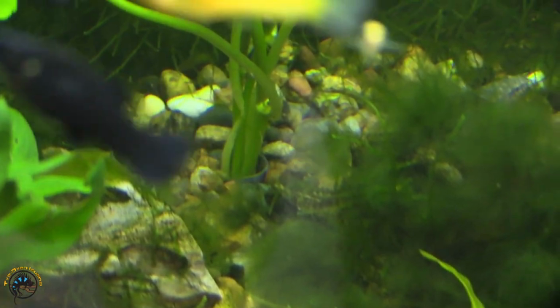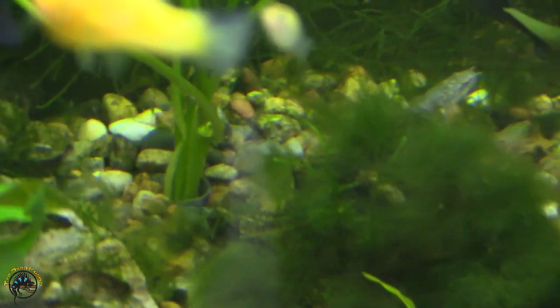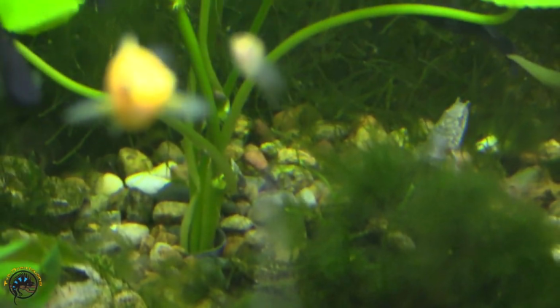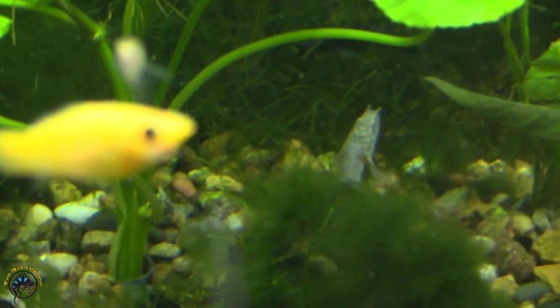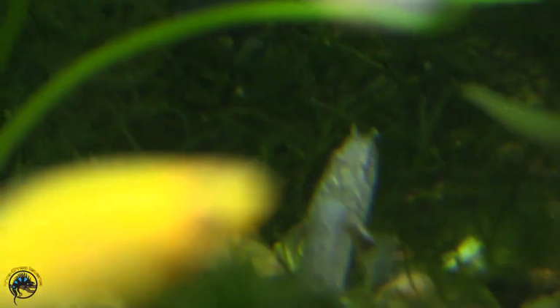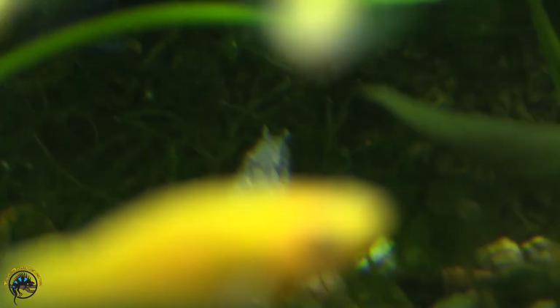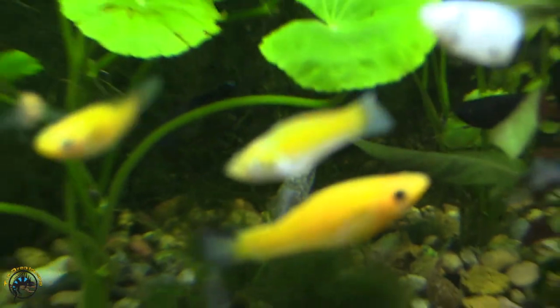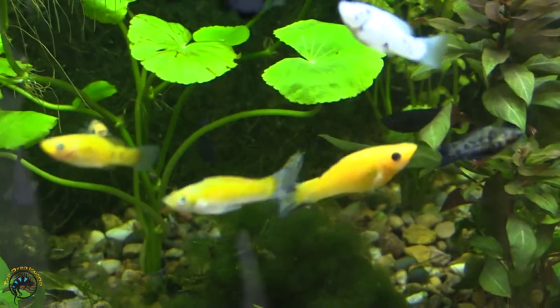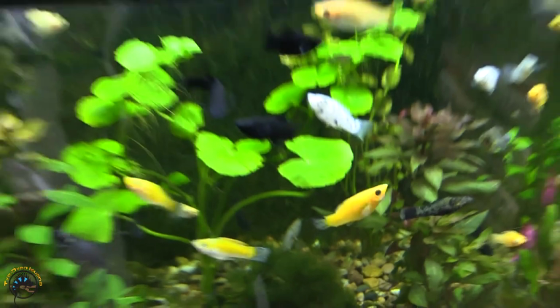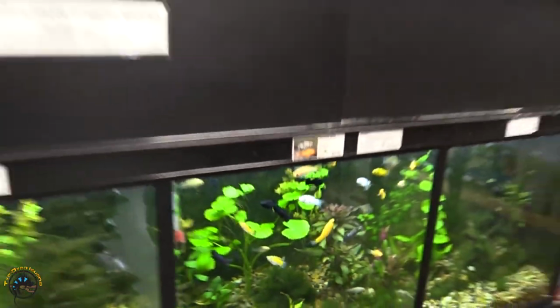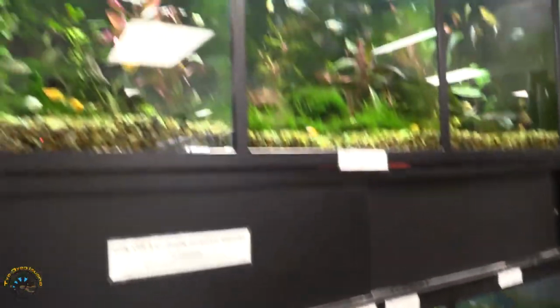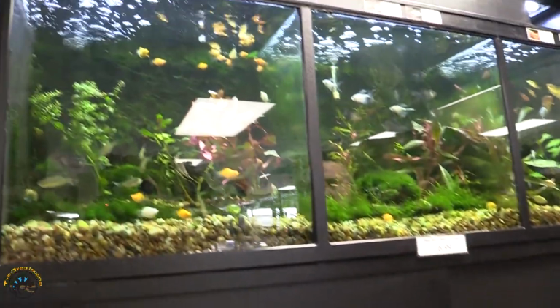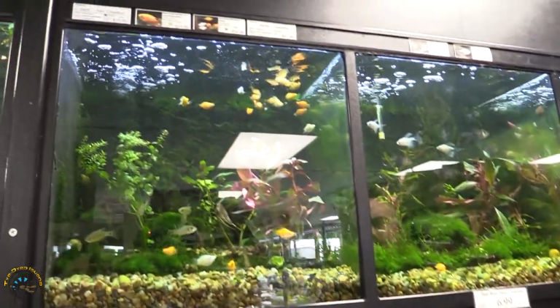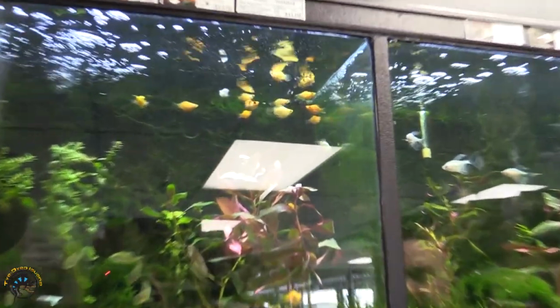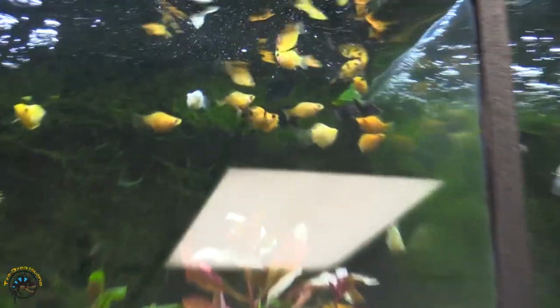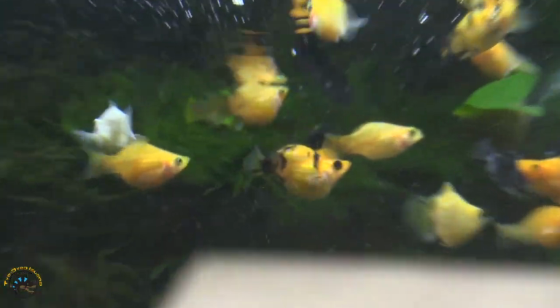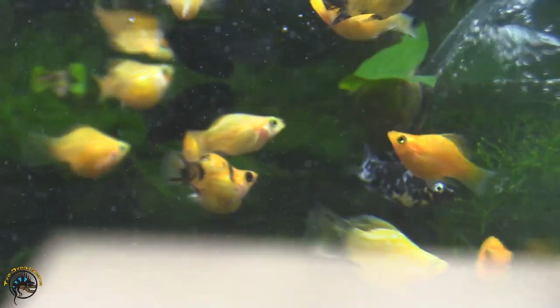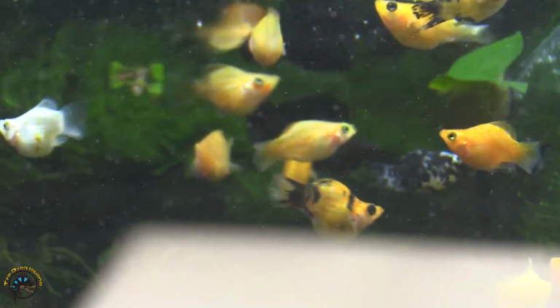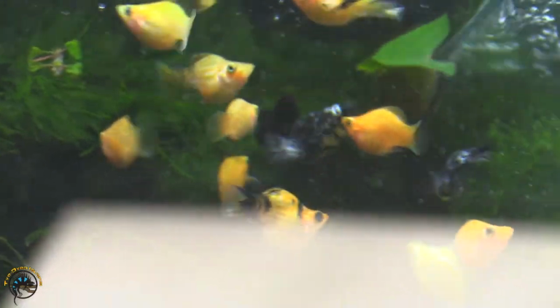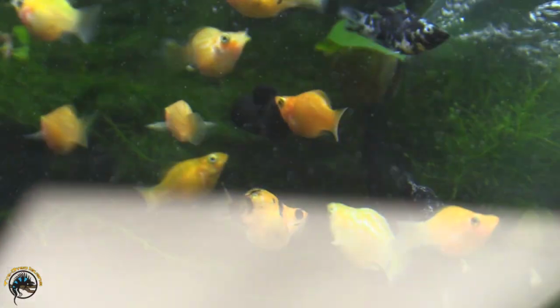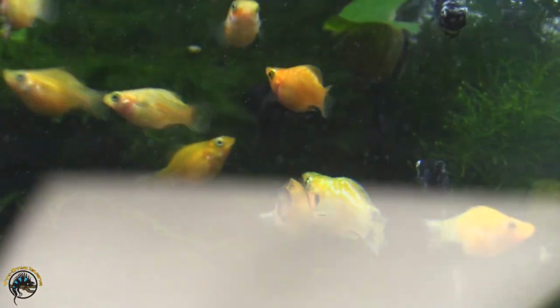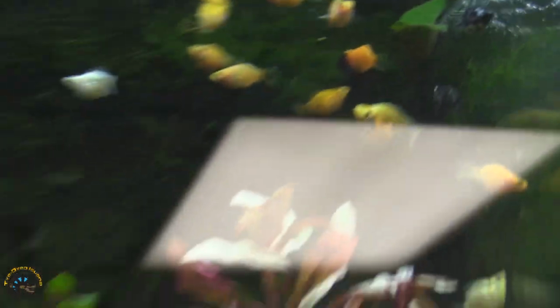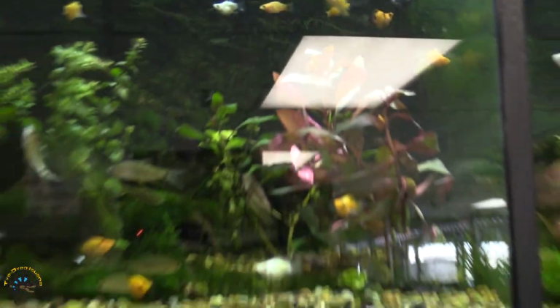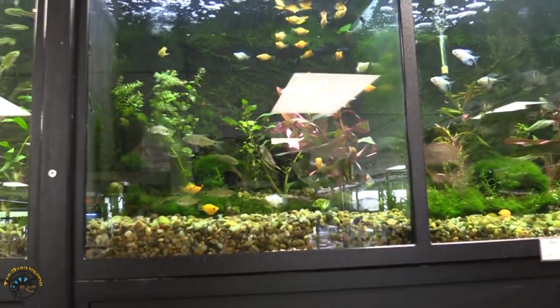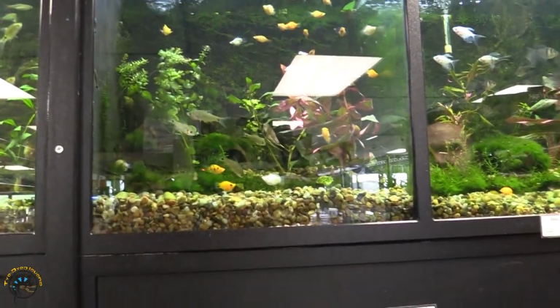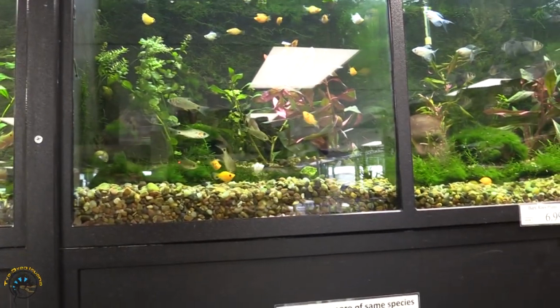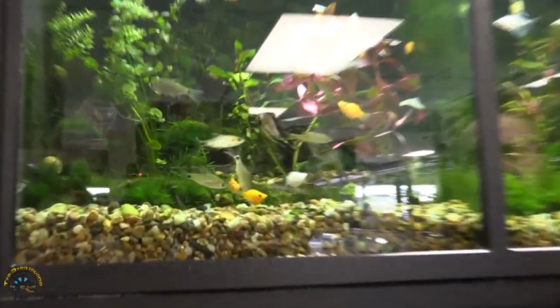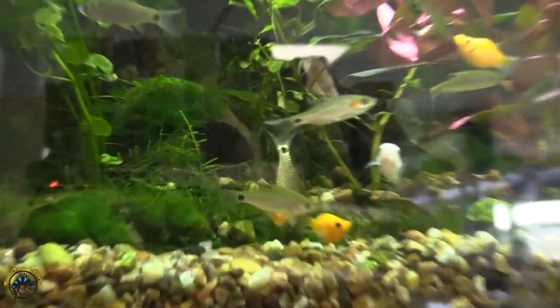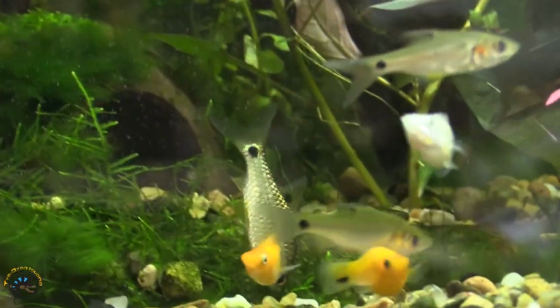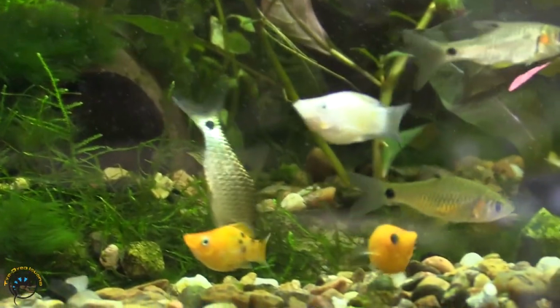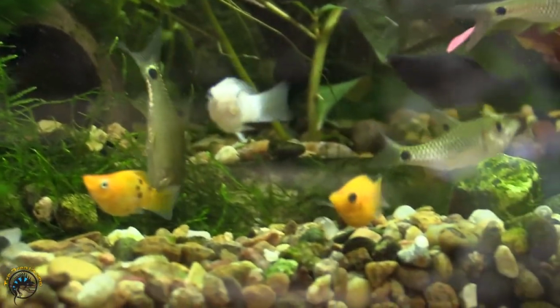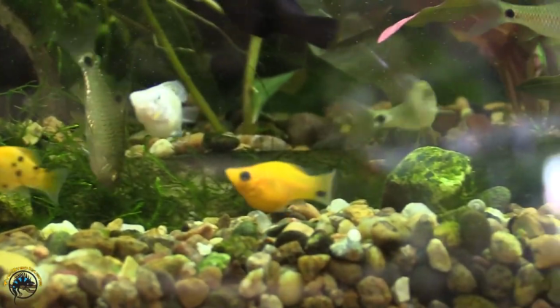We did get in some more balloon mollies, so we've got a really nice stock of those right now — mainly orange, but they do have some really nice colors, so they're super cool.